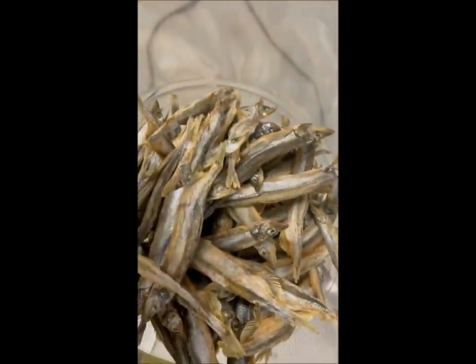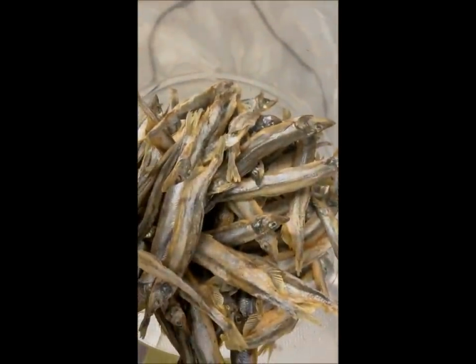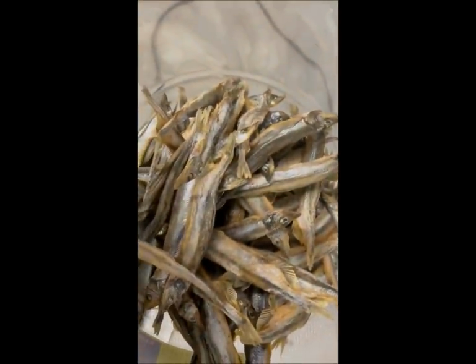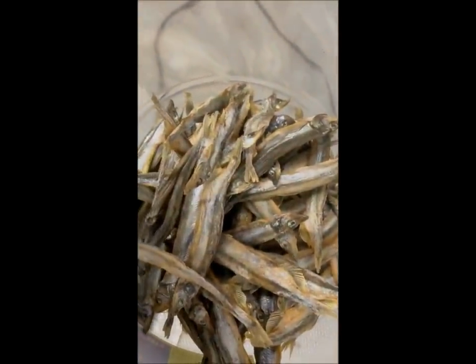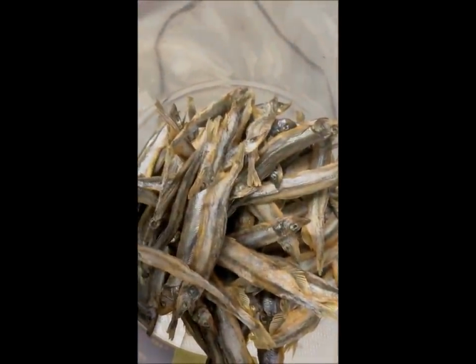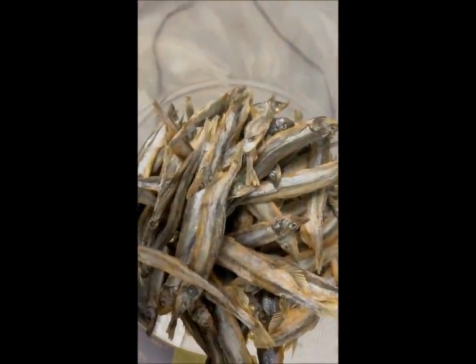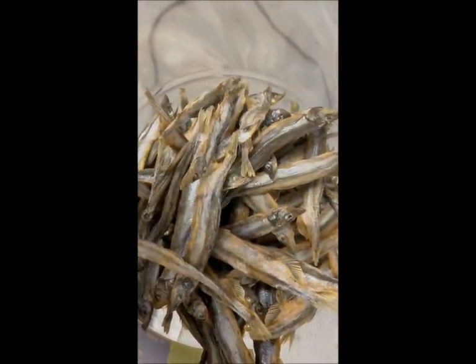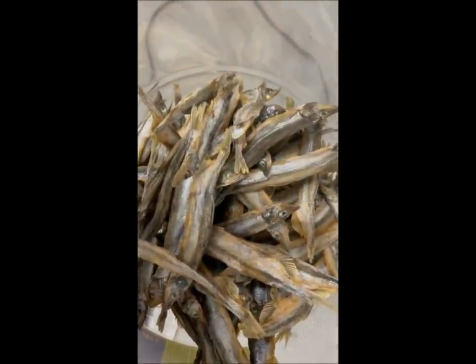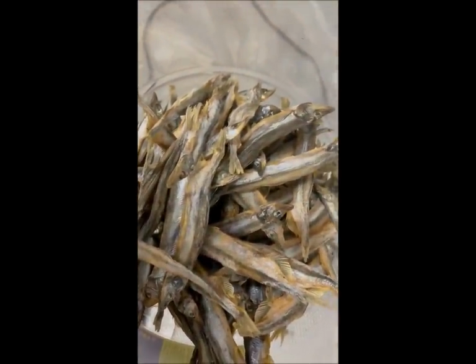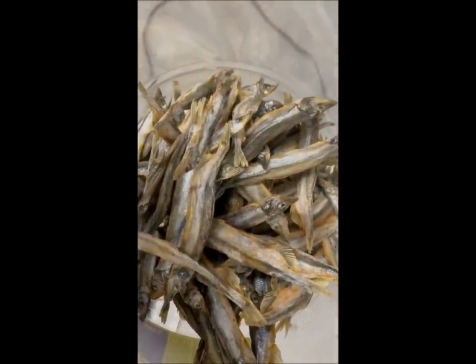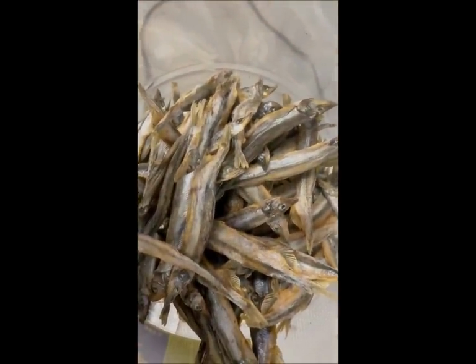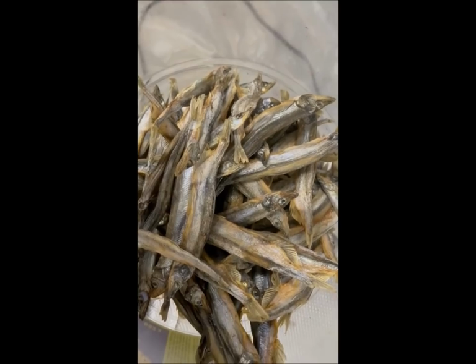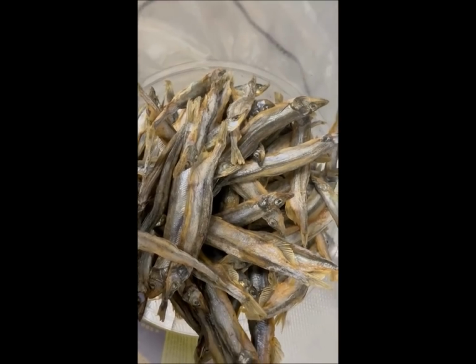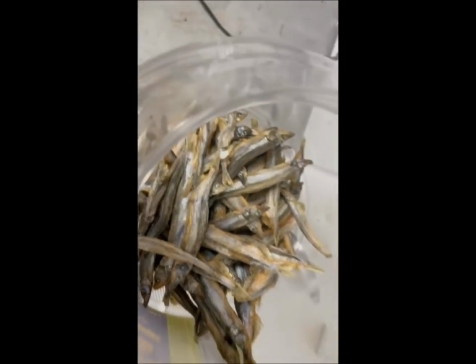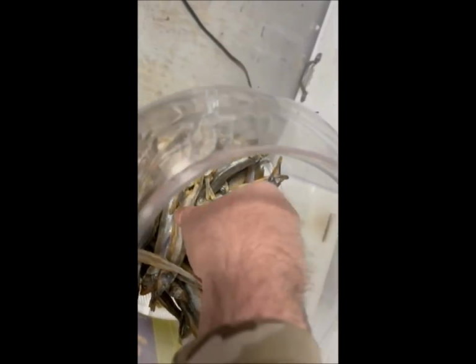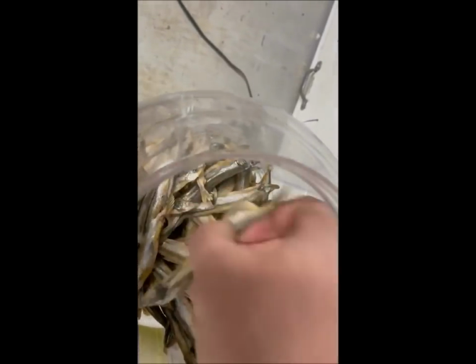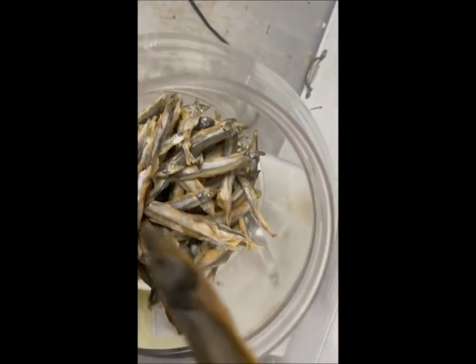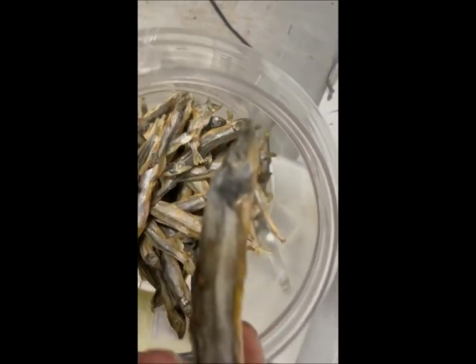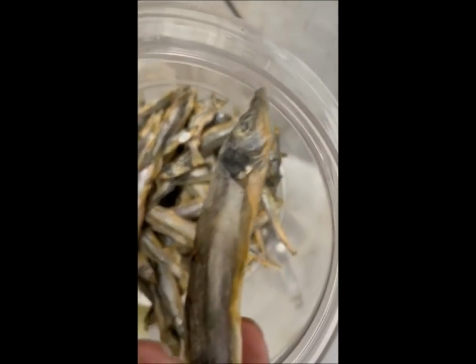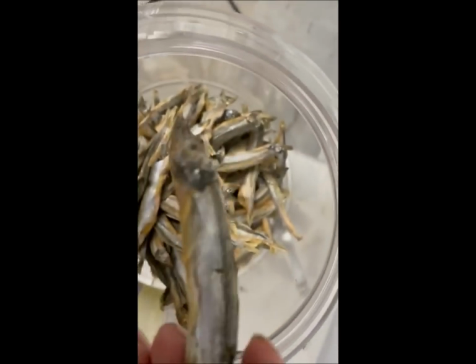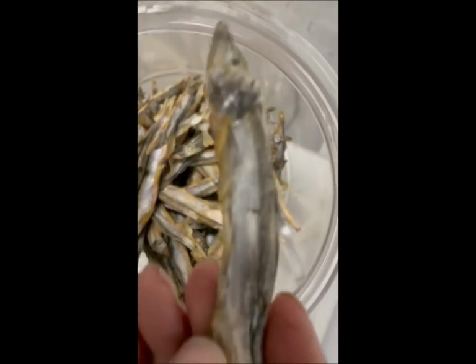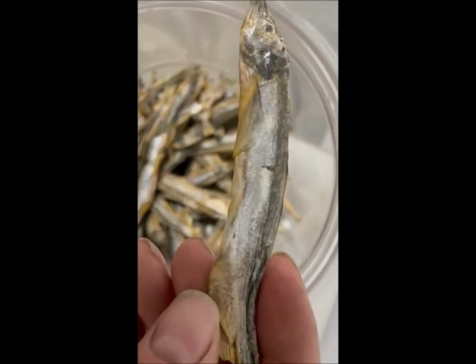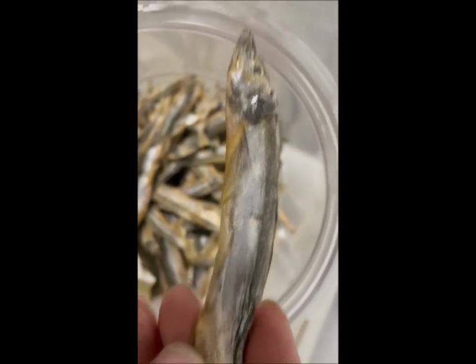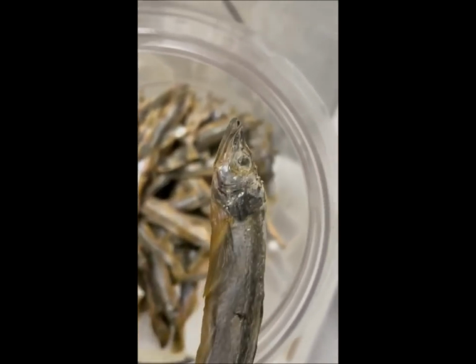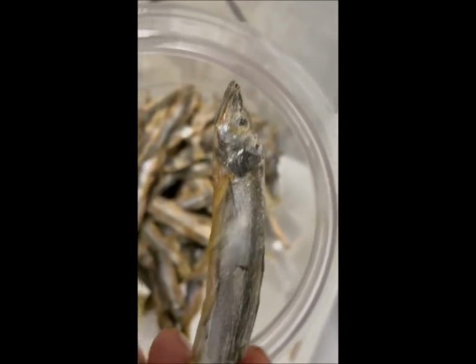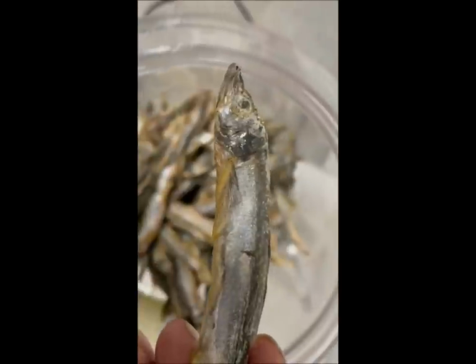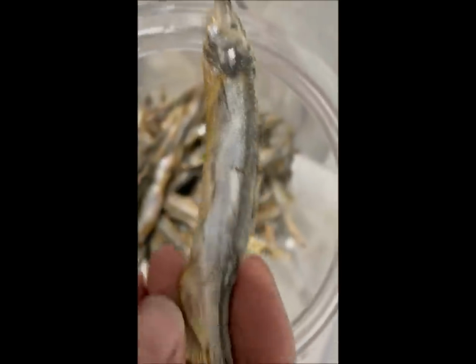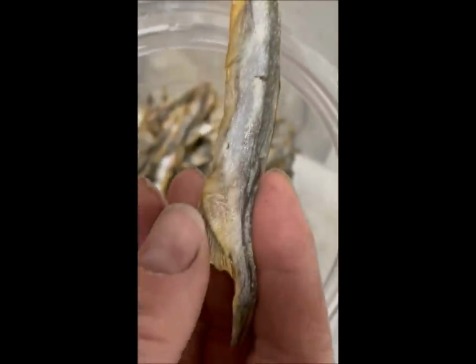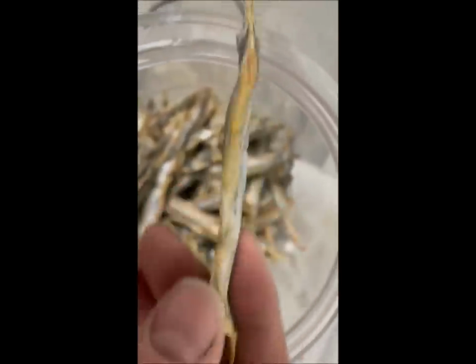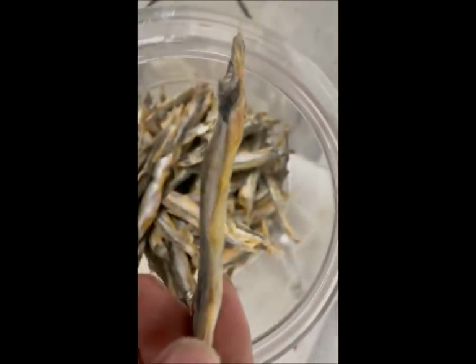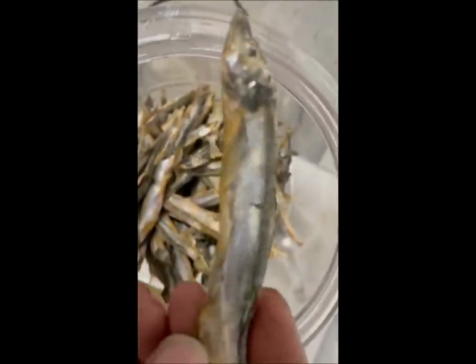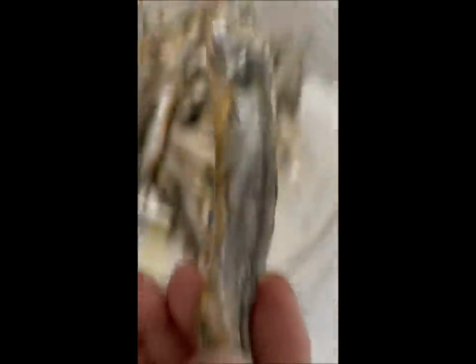Oh my god, this tastes... like I said before, these capelin — this is the entire capelin, and everything is still in this capelin. Oh my god, so good.